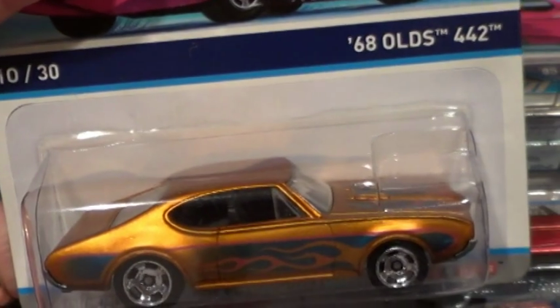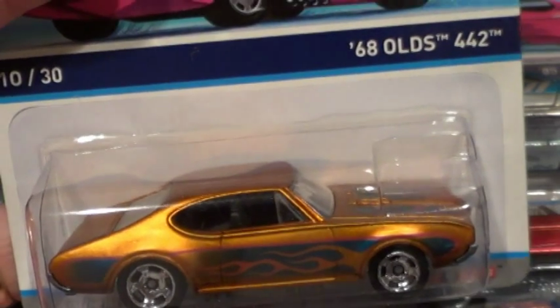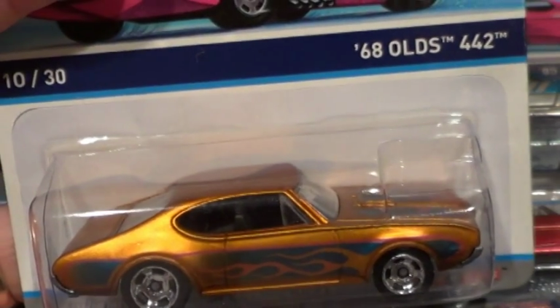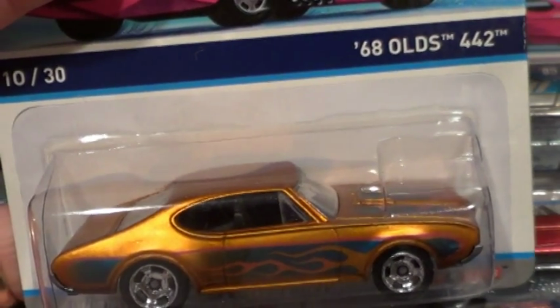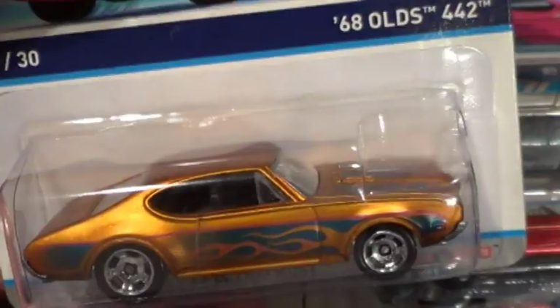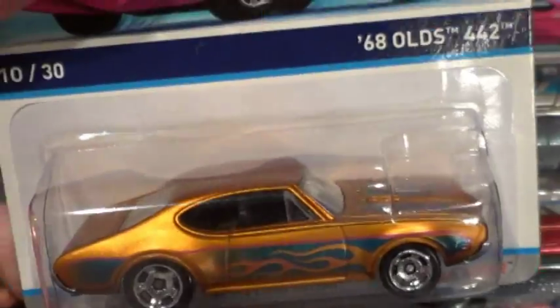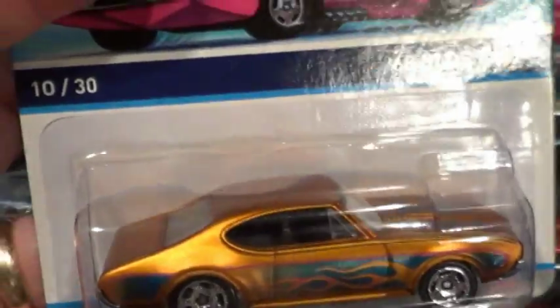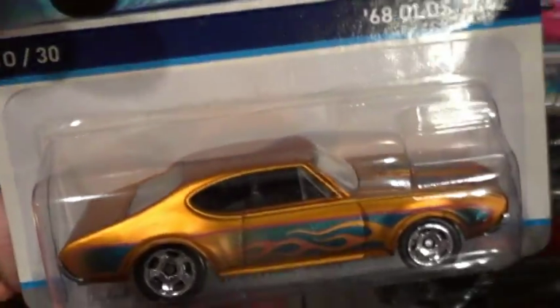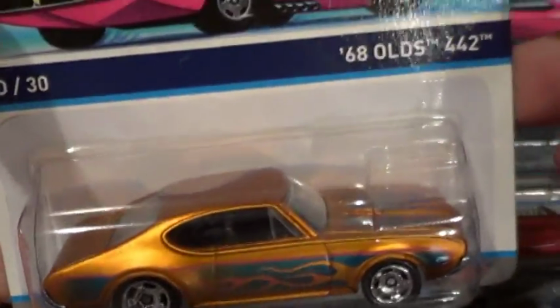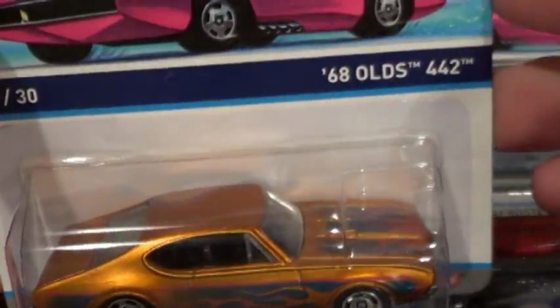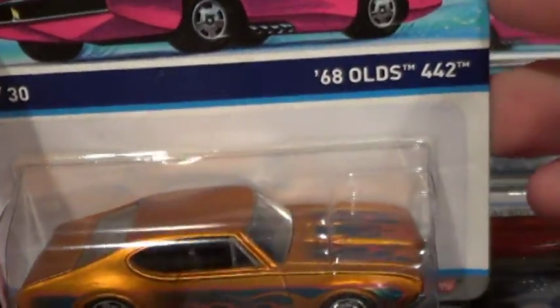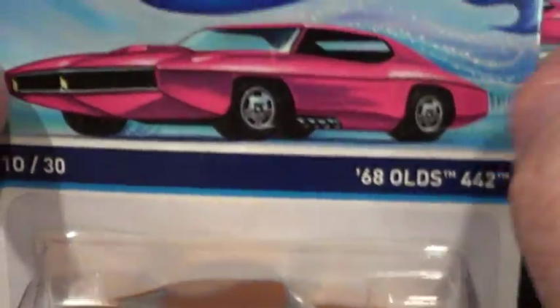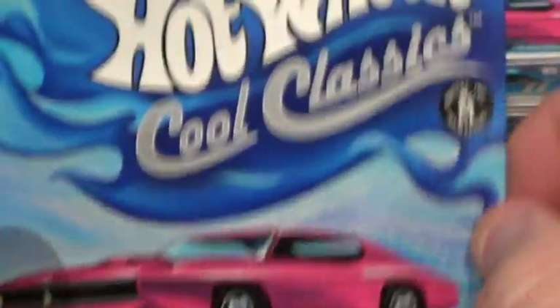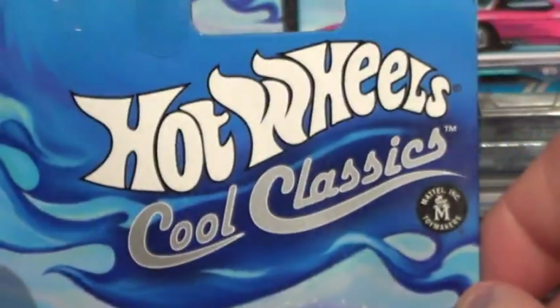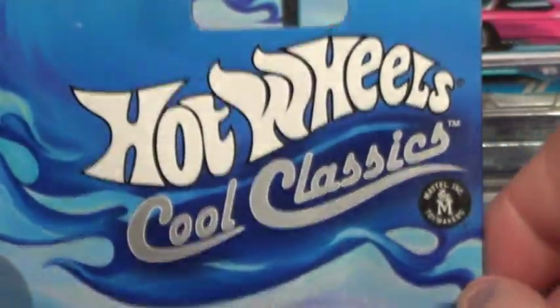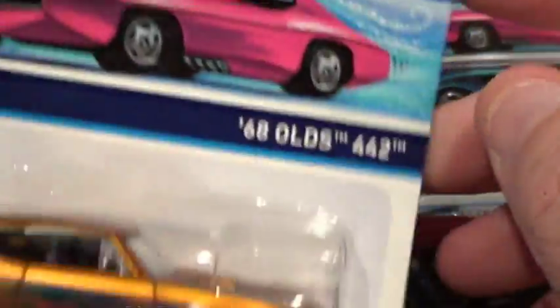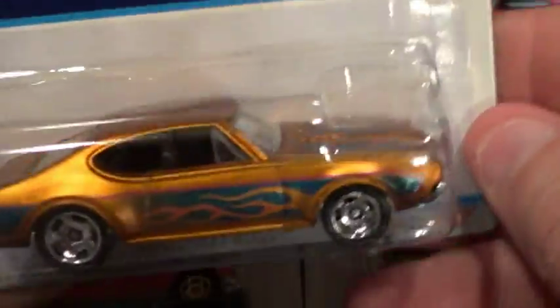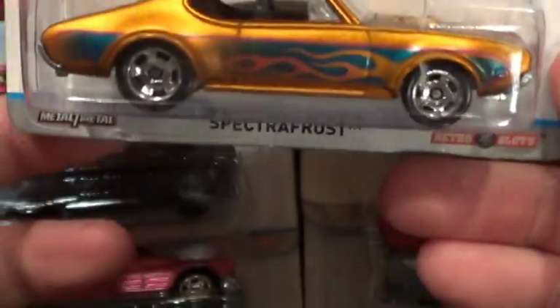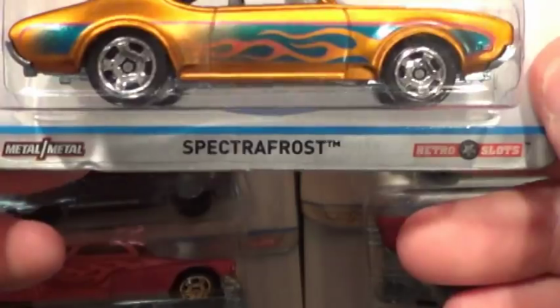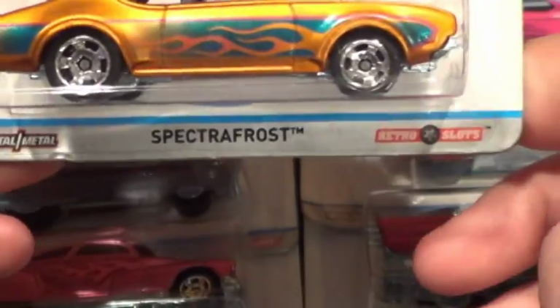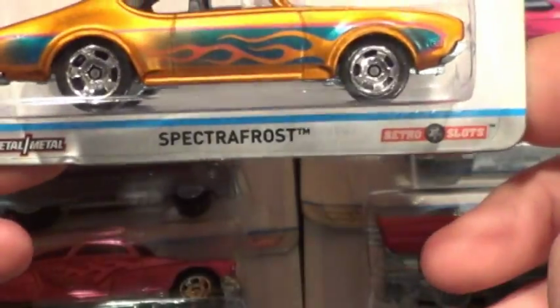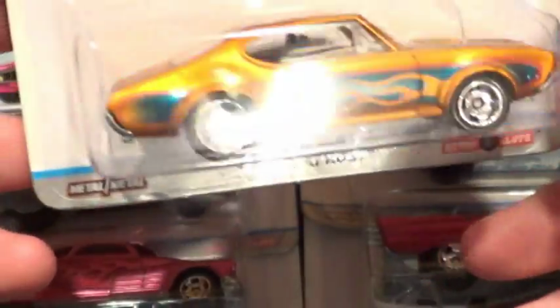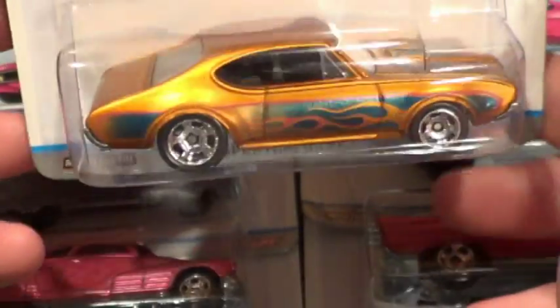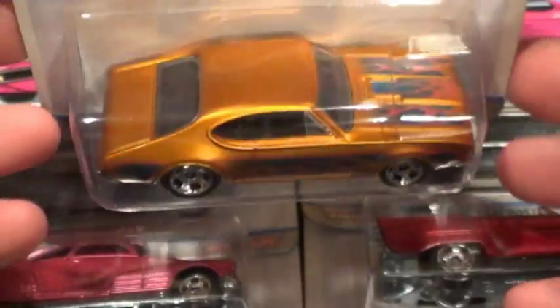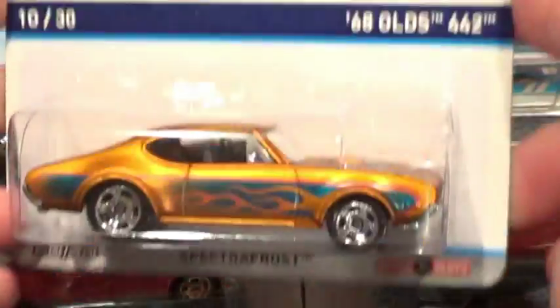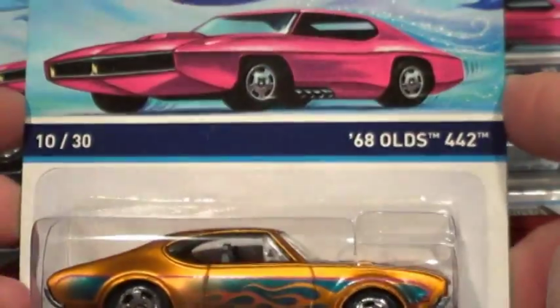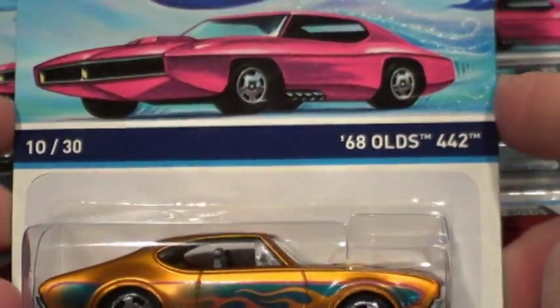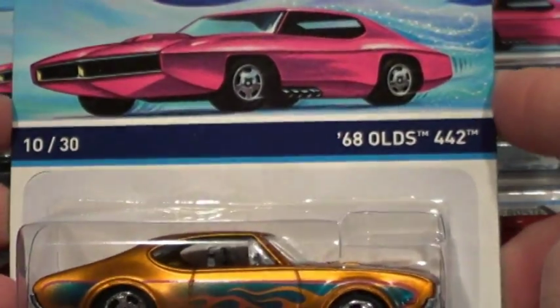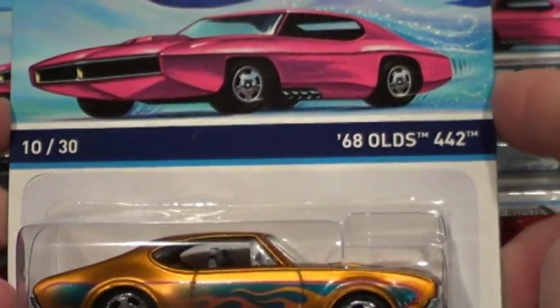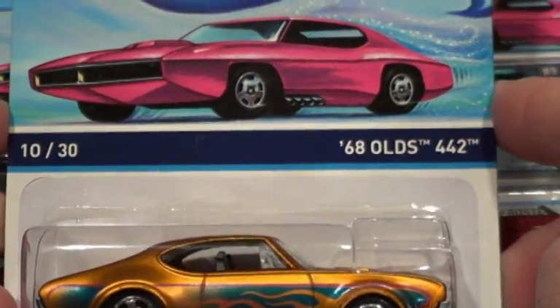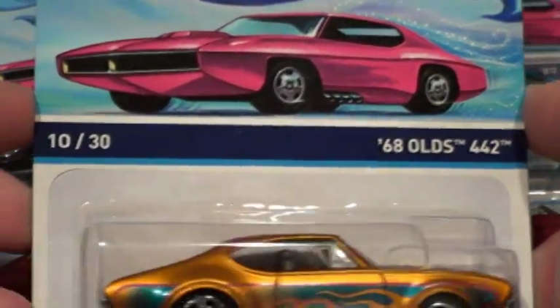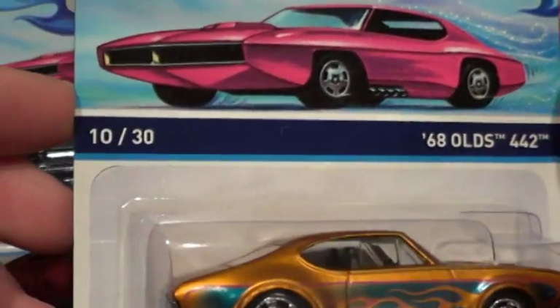All right, some cool classics, people. There it is, from 2014. This is the 68 Olds 442.